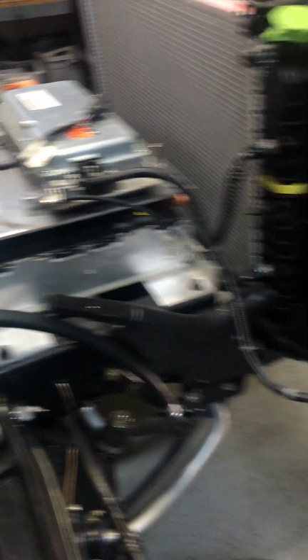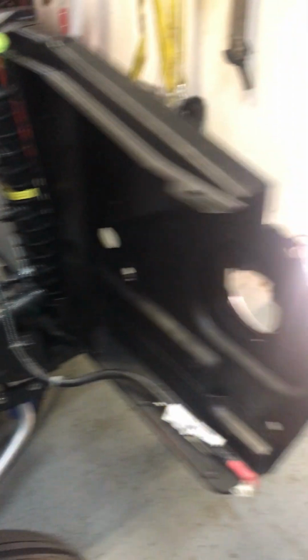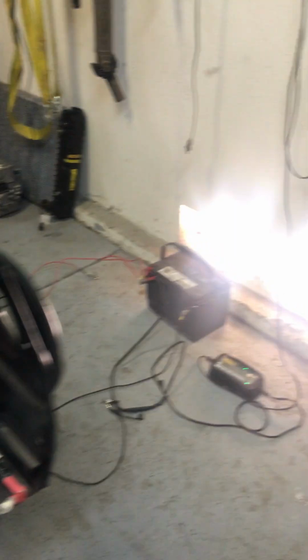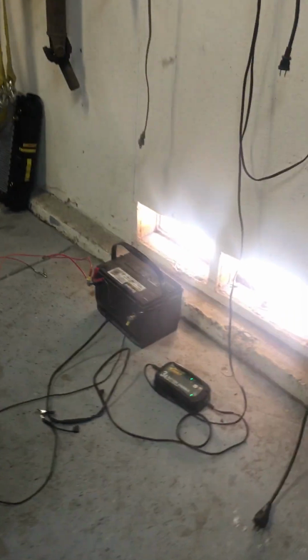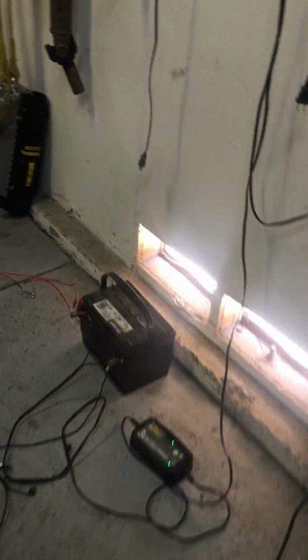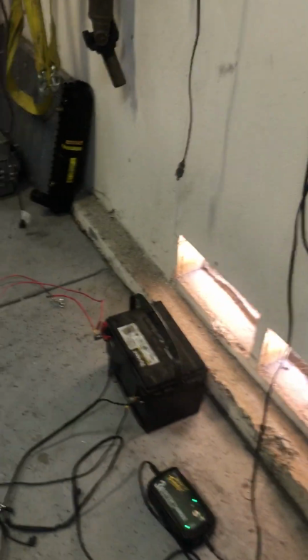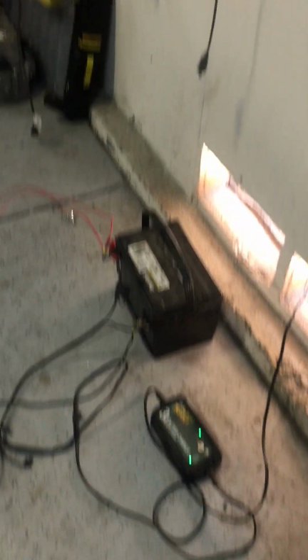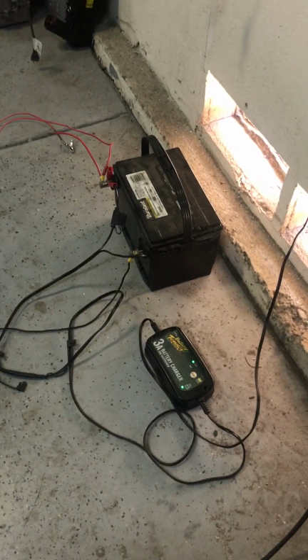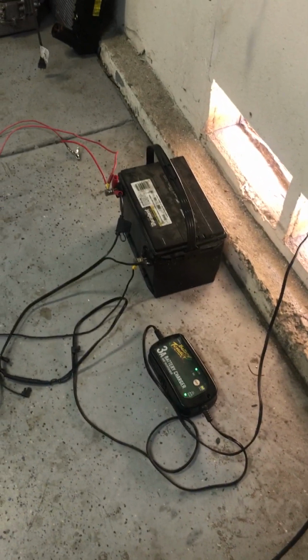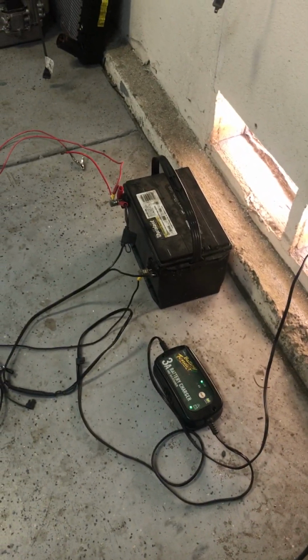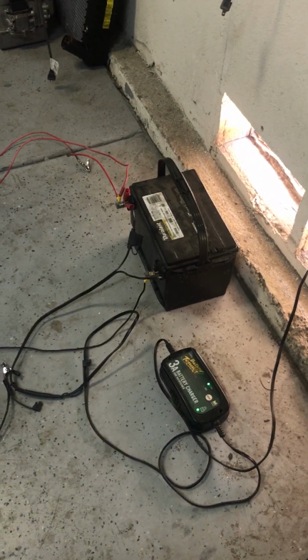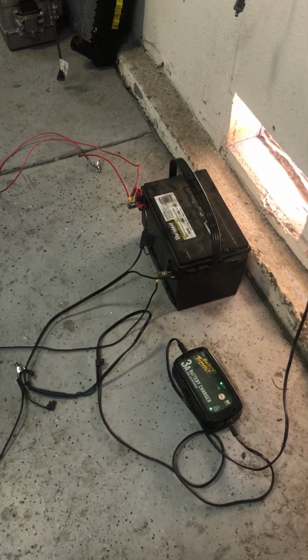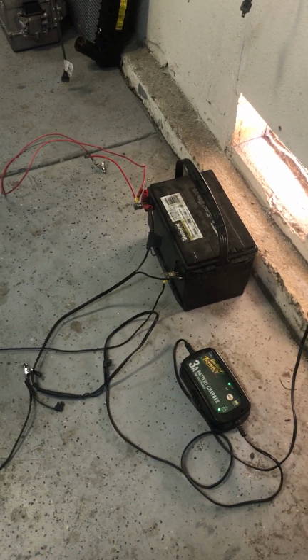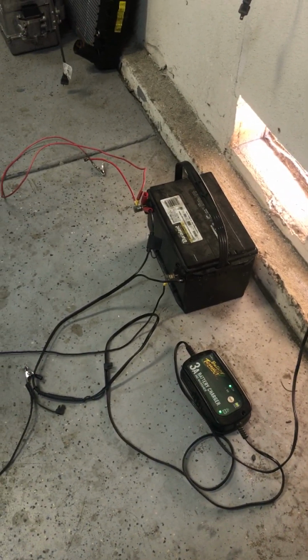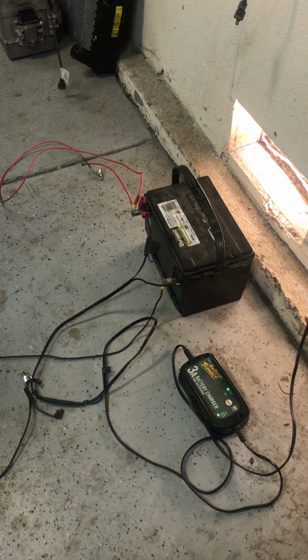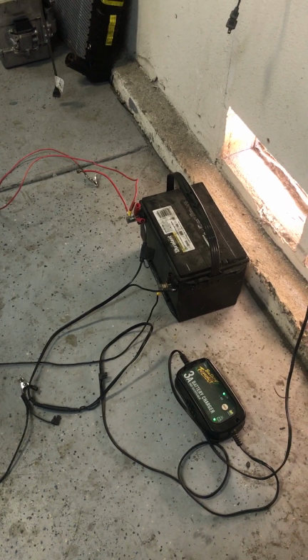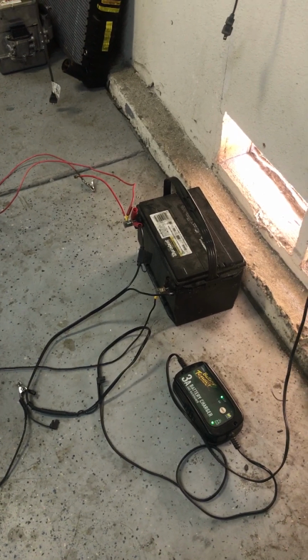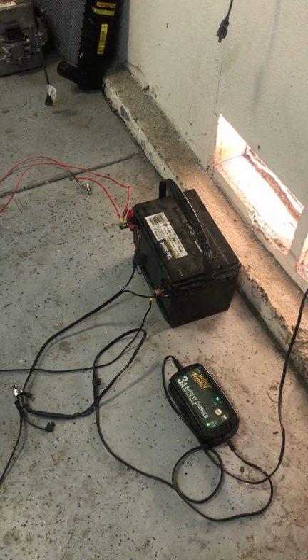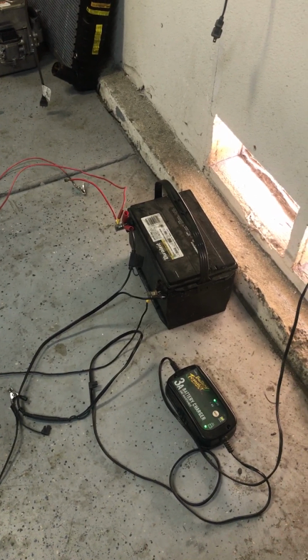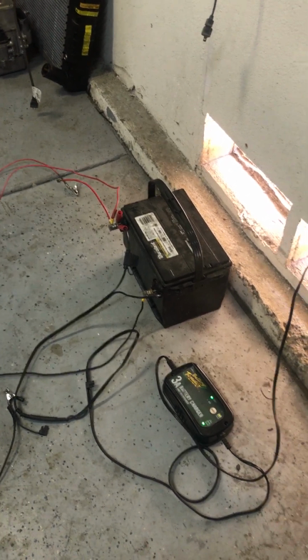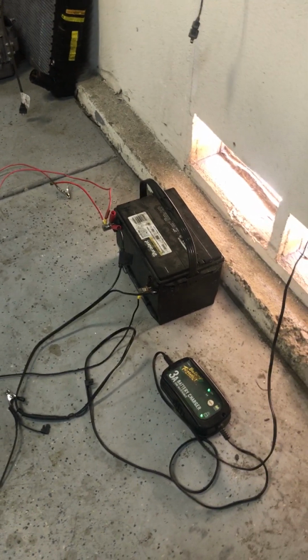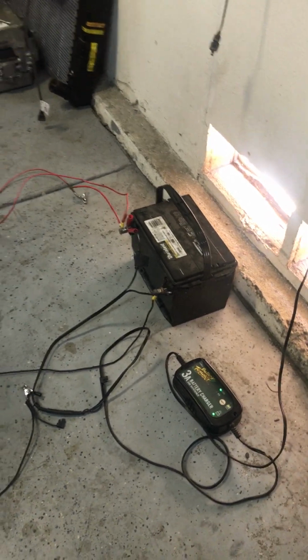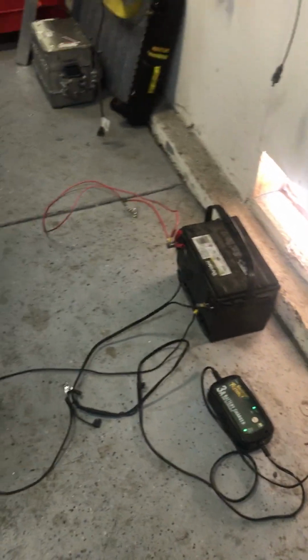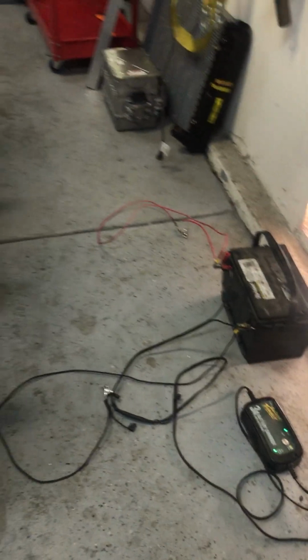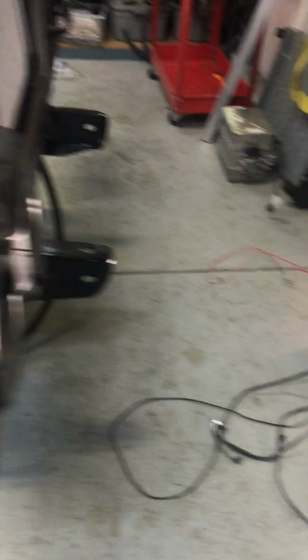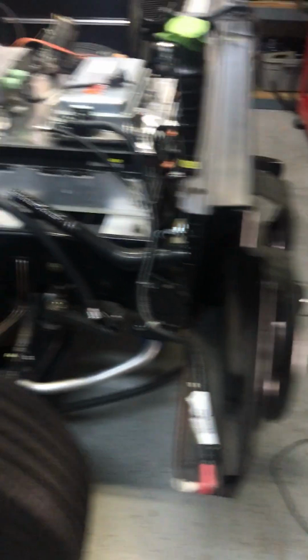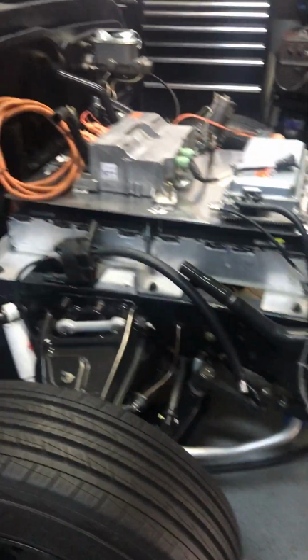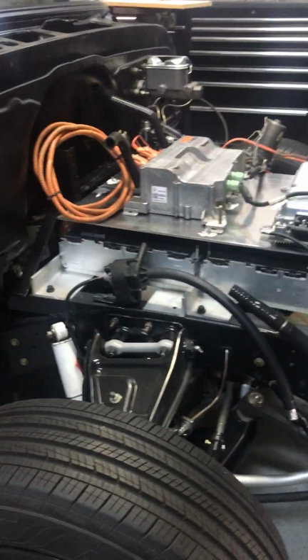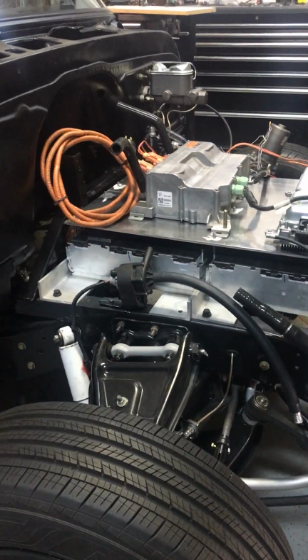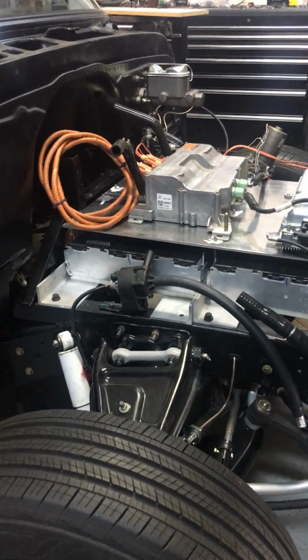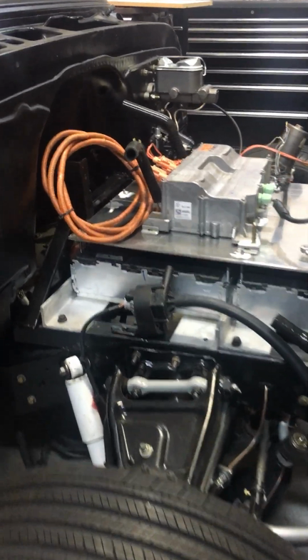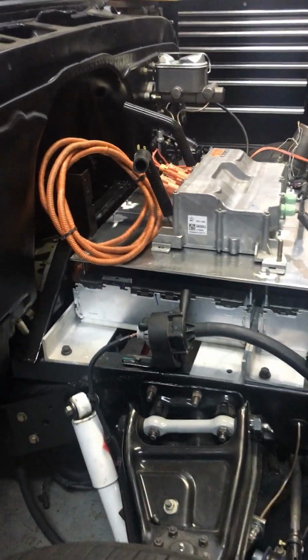It simply gets its power from this car battery, which of course is always depleted when I need it, so it's being trickle charged. Hopefully it will be charged soon and we can get started.